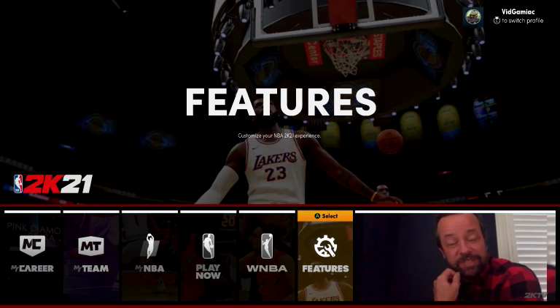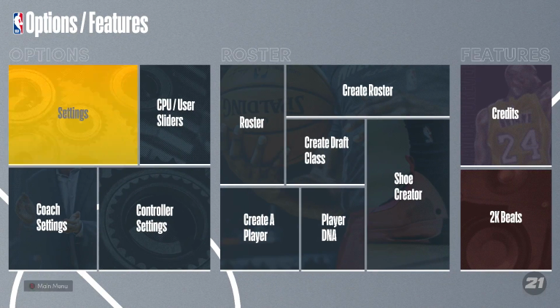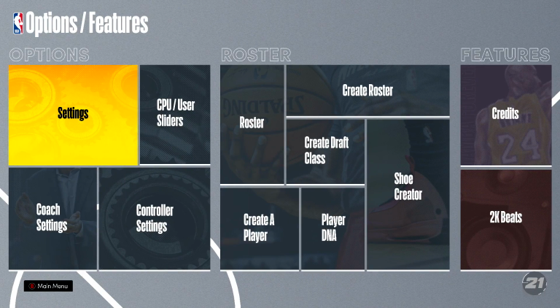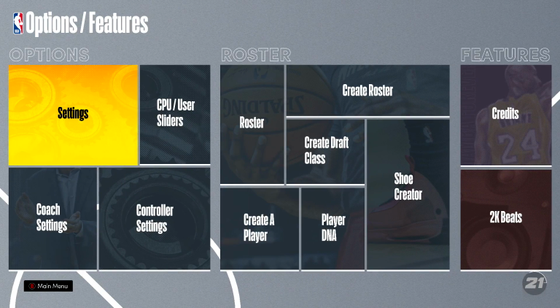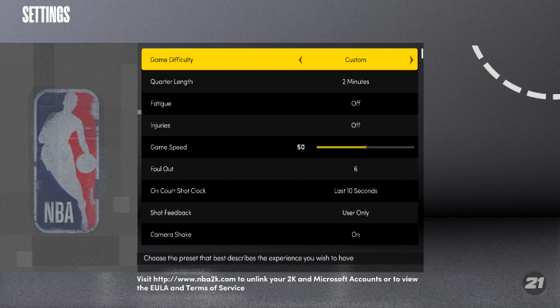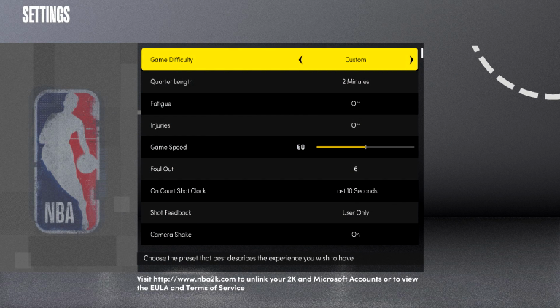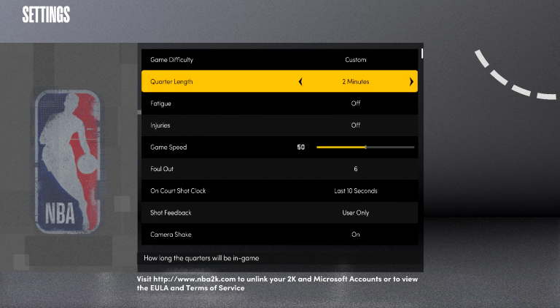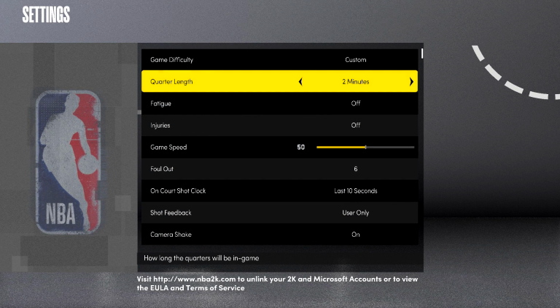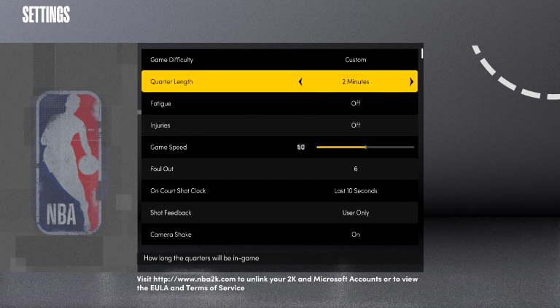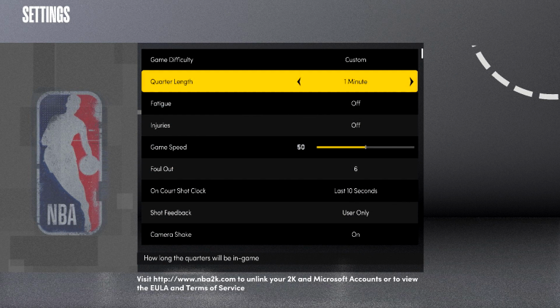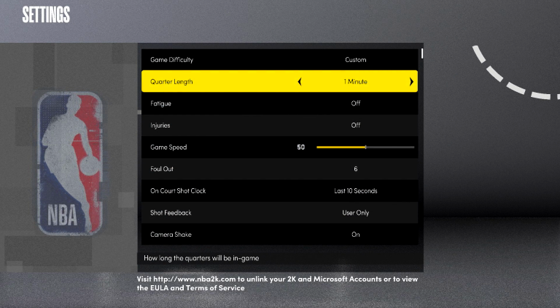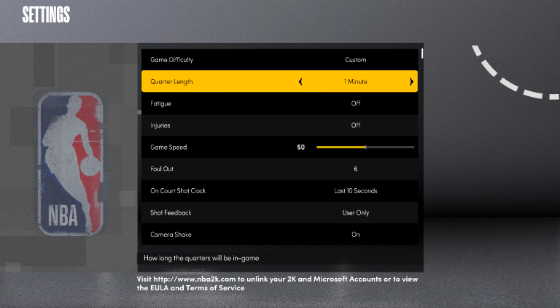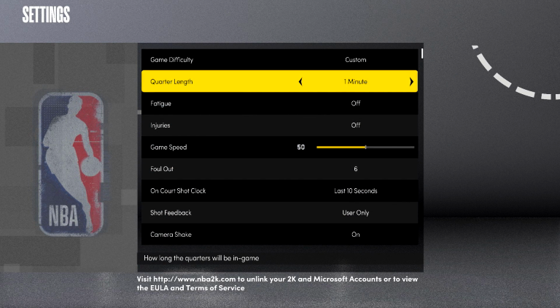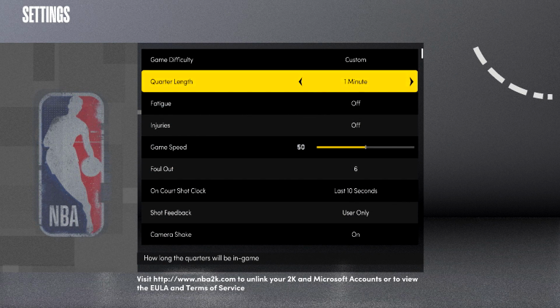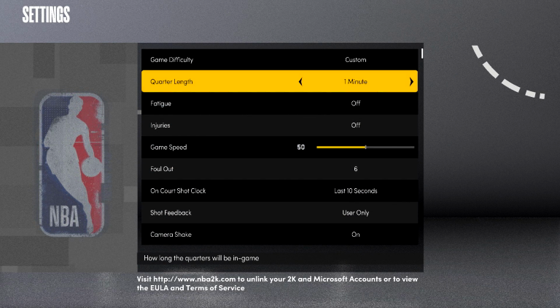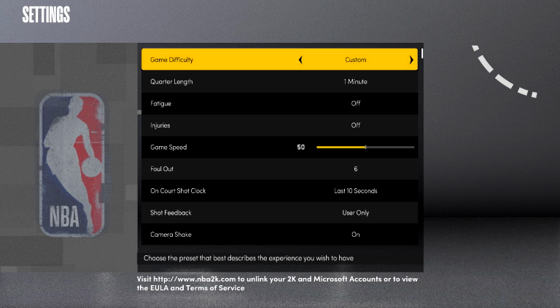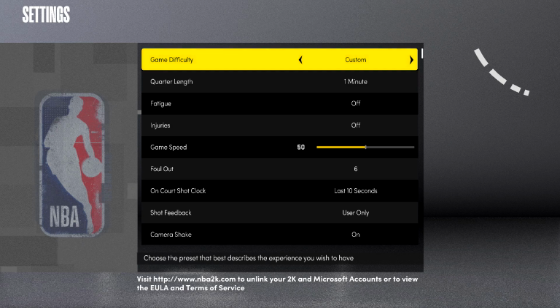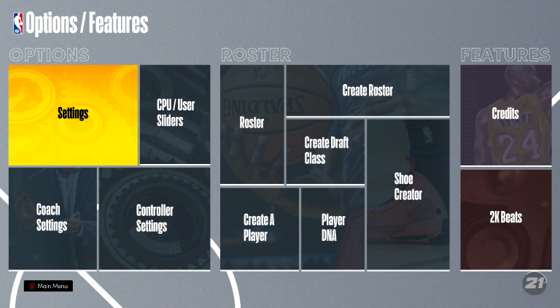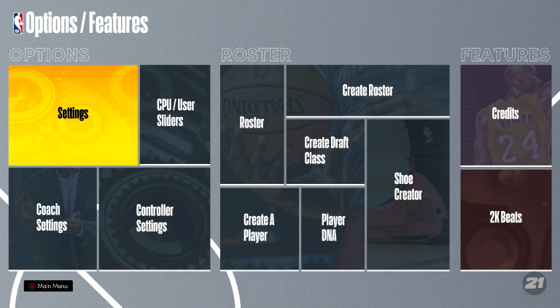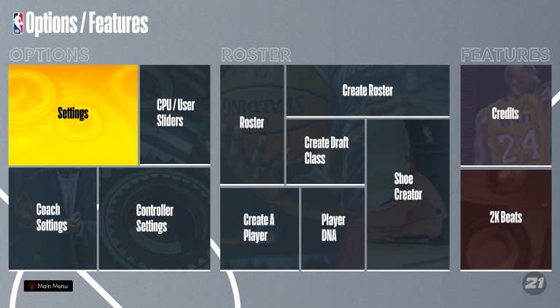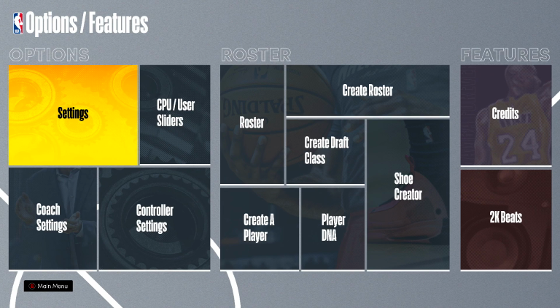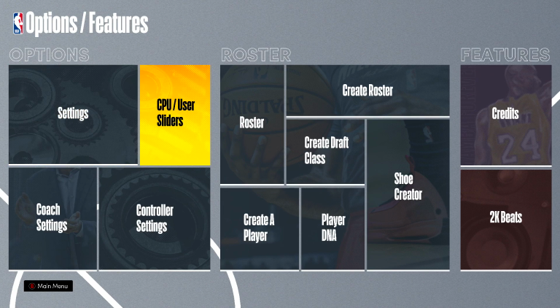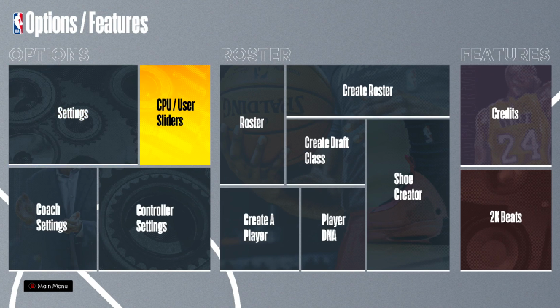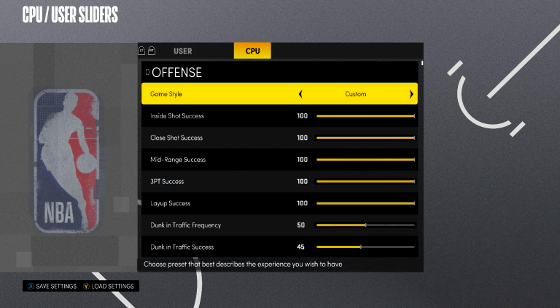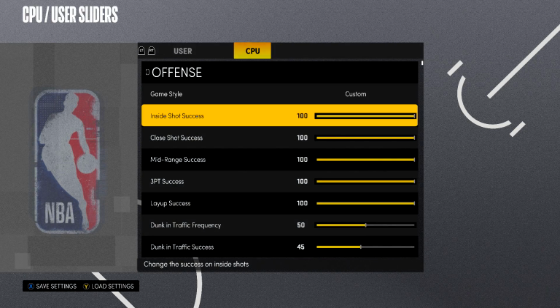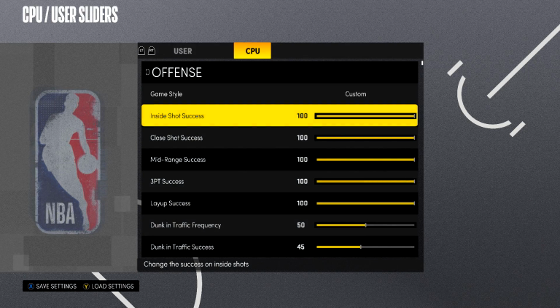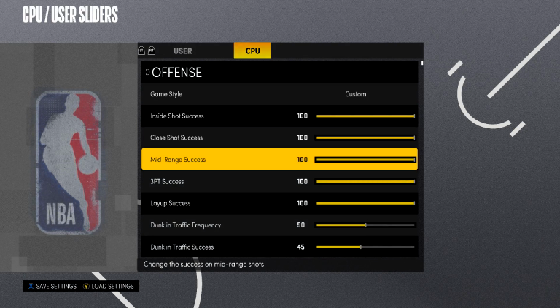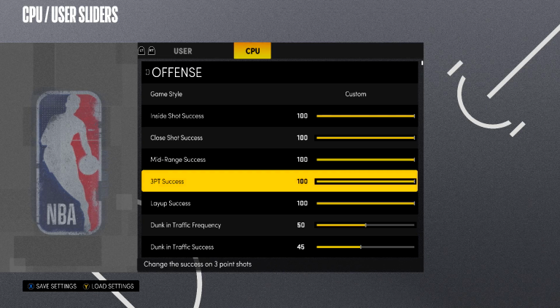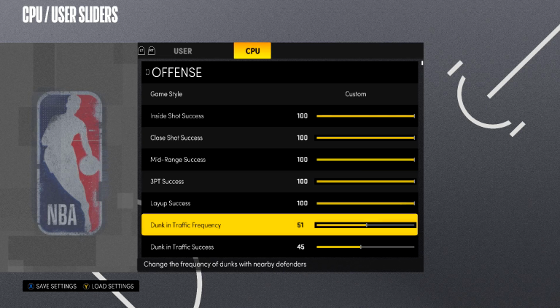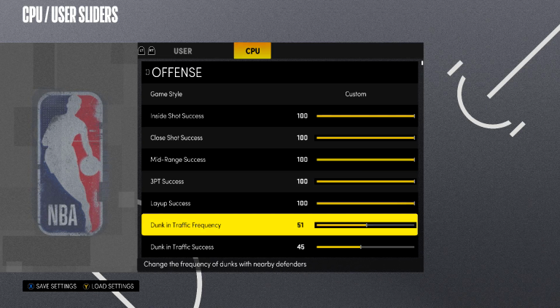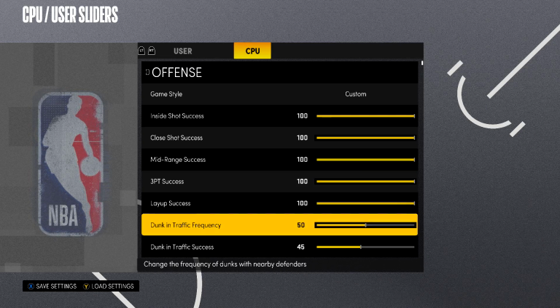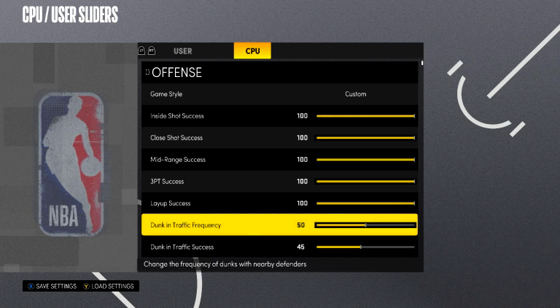First, go into Features and then into Settings. Set the quarter length to one minute so we aren't wasting our time in a full game. Then head into the sliders and tweak all the shot sliders, which should make scoring way easier.